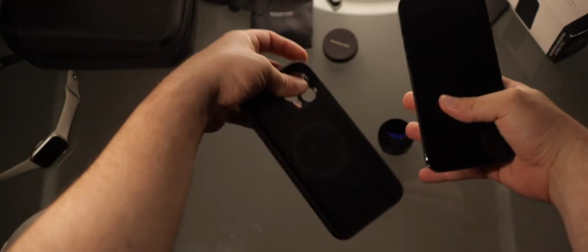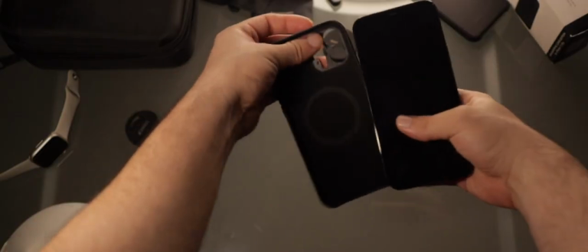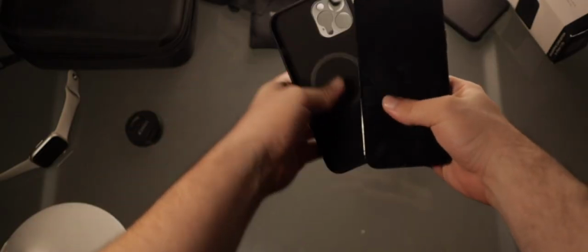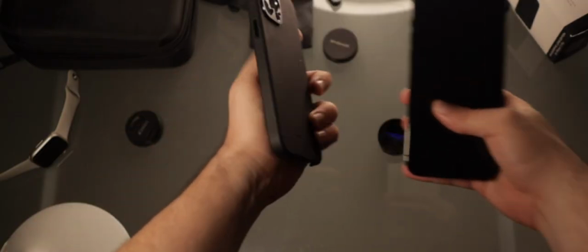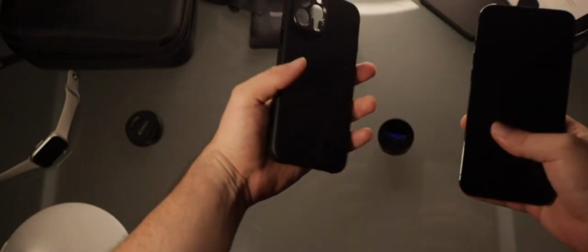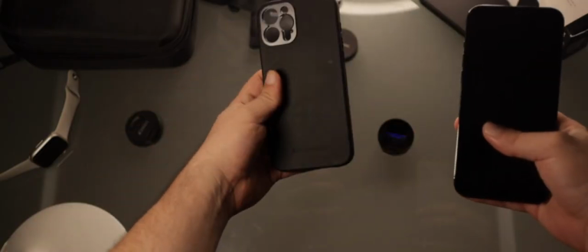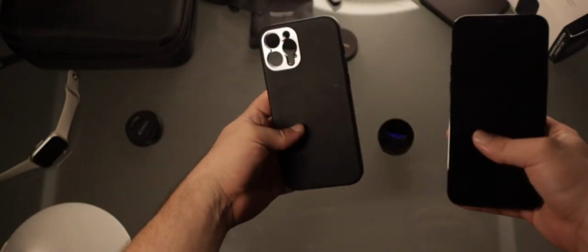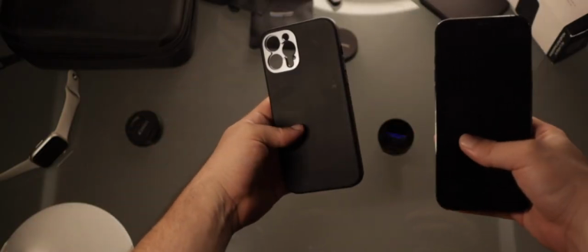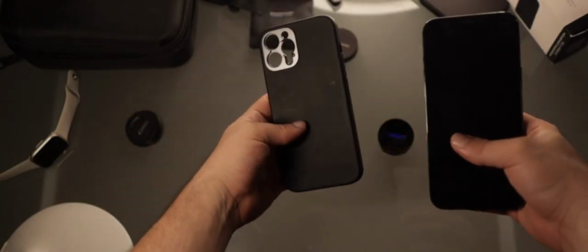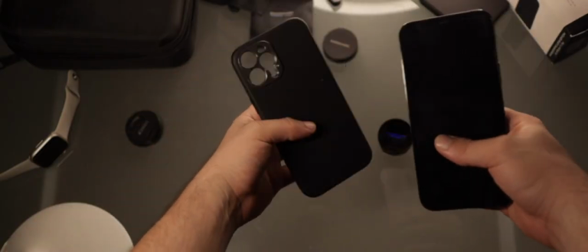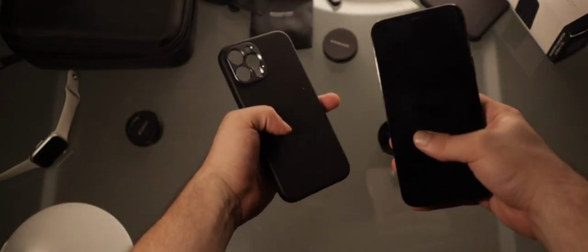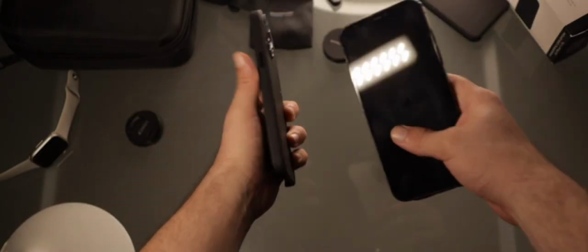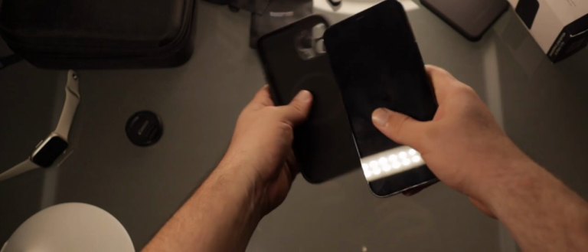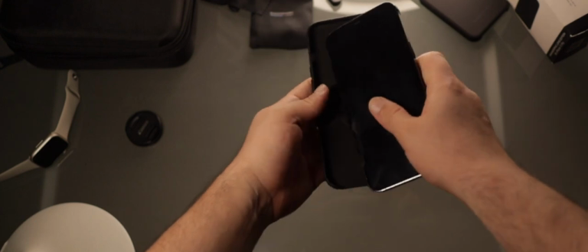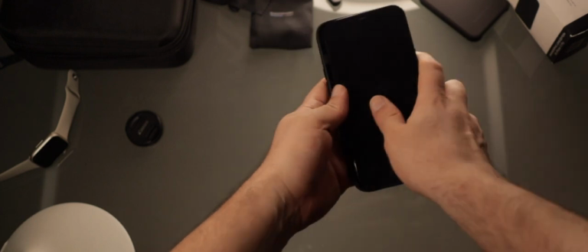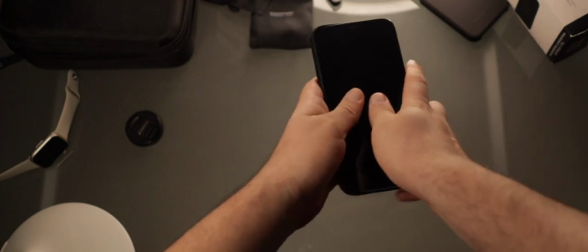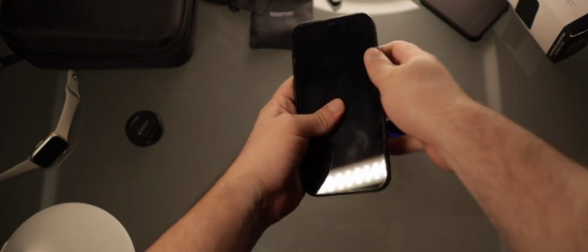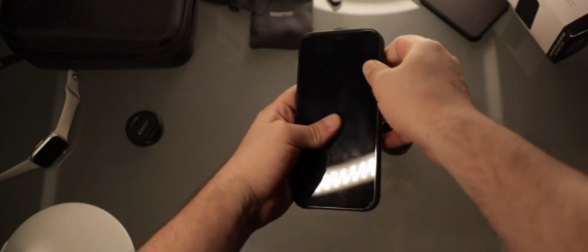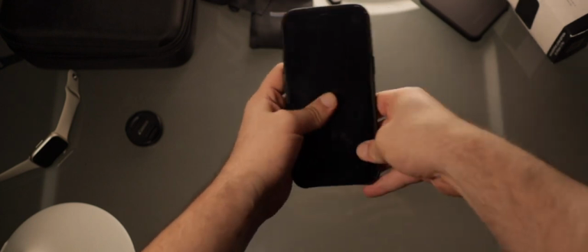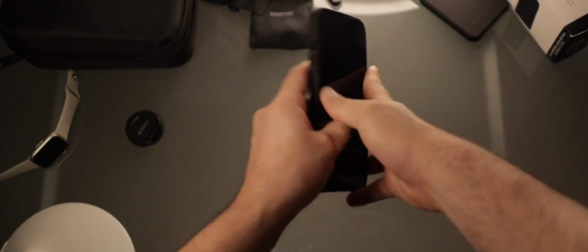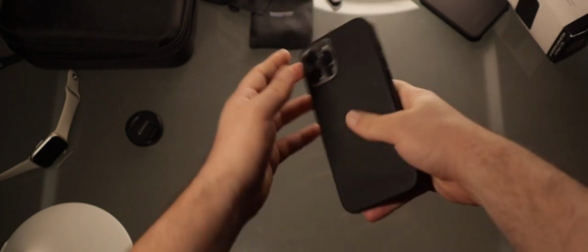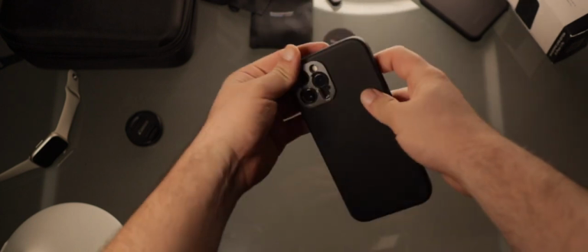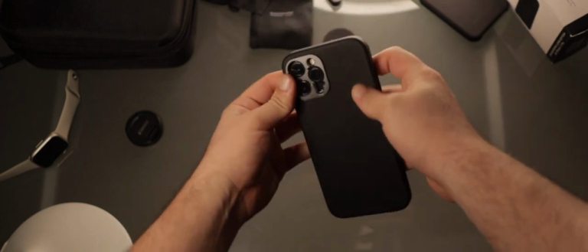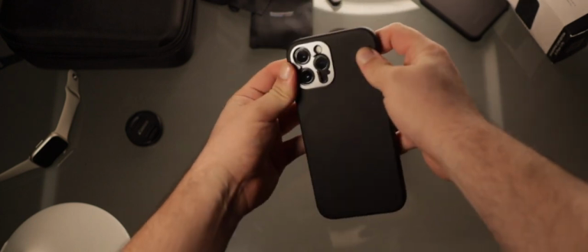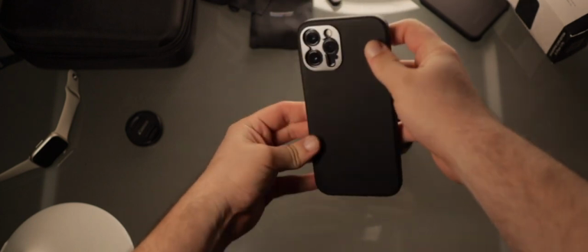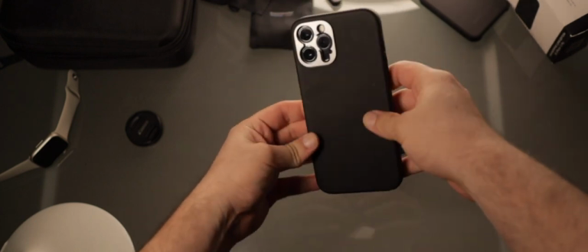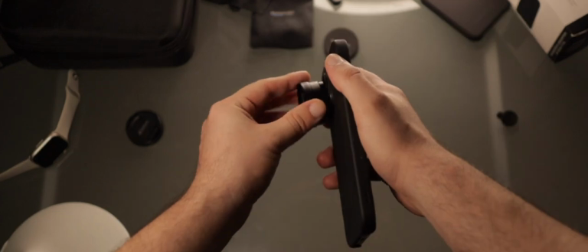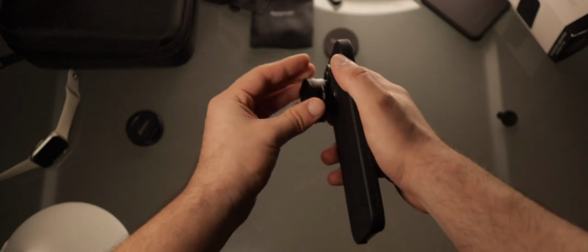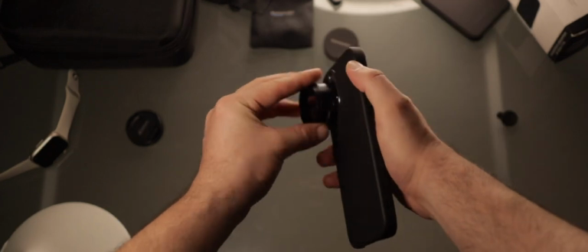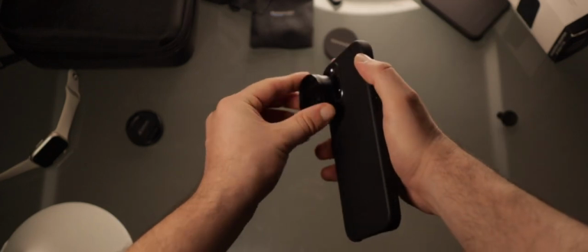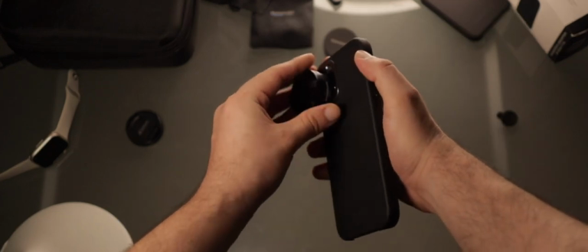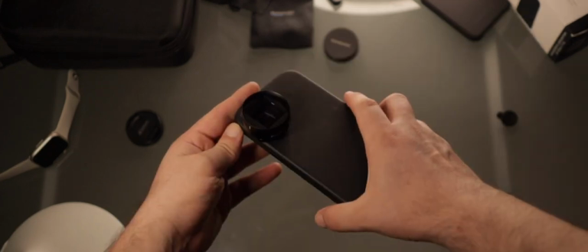There are two ways to mount the lens to your phone. The first one uses an iPhone case that clips onto the back of the phone. This feels sturdy, well made, and it's very easy to use. Just screw the lens in and you're good to go.